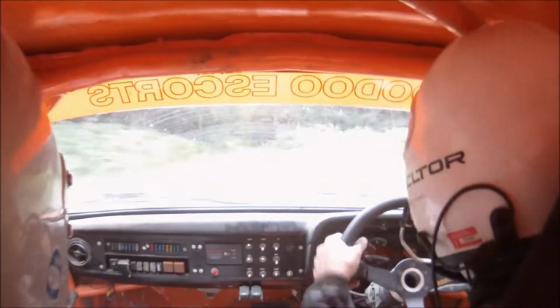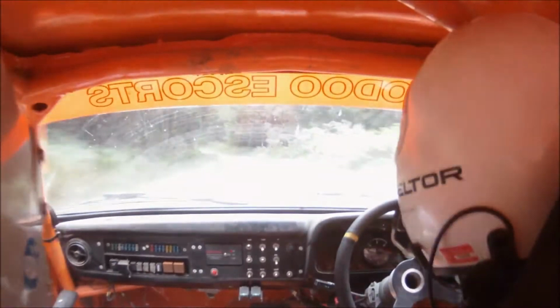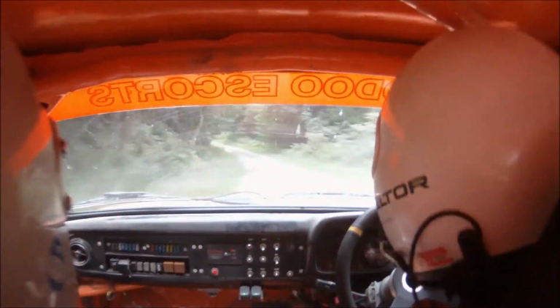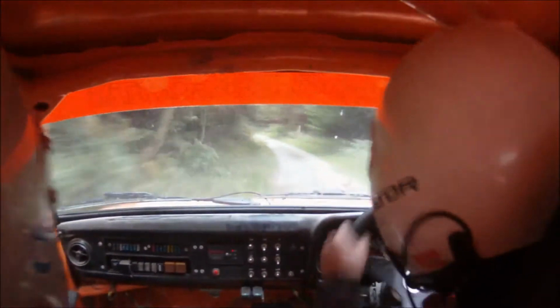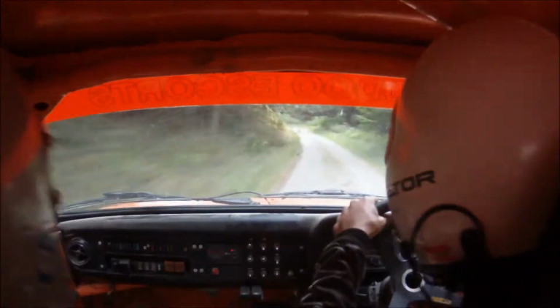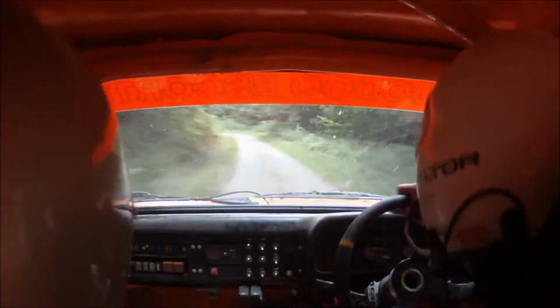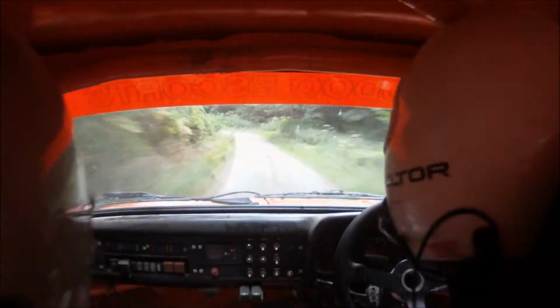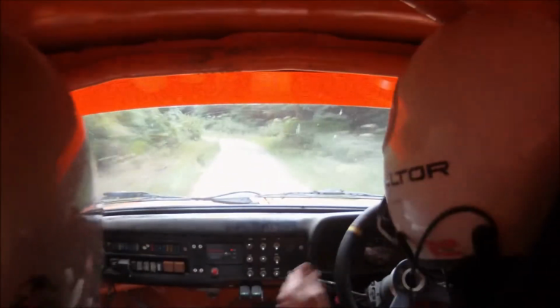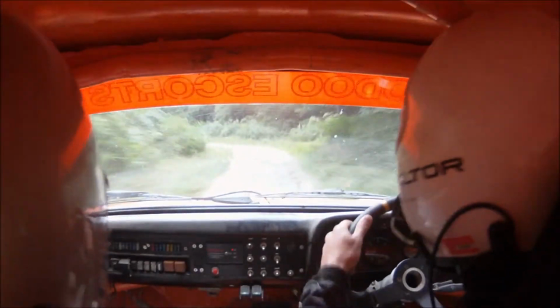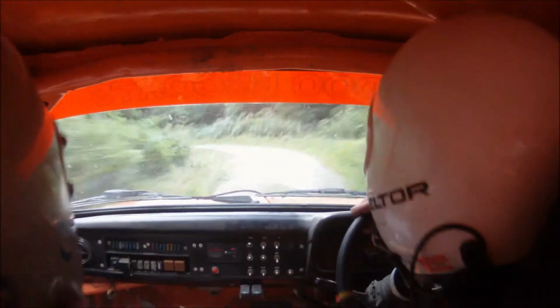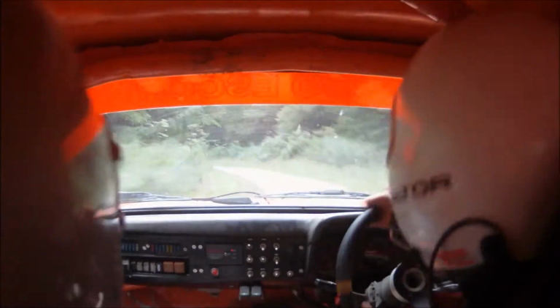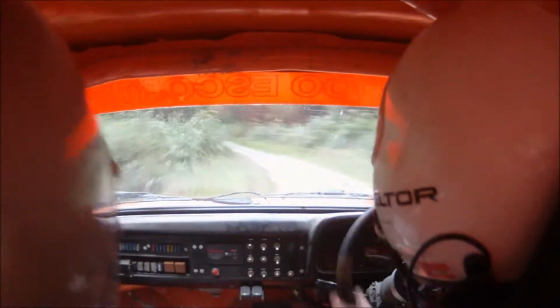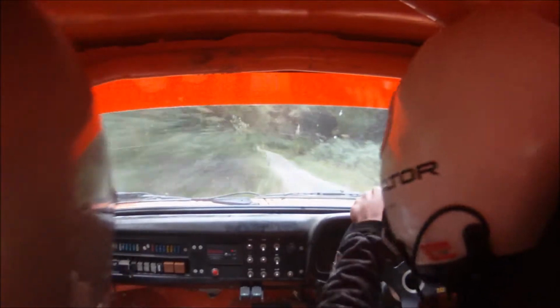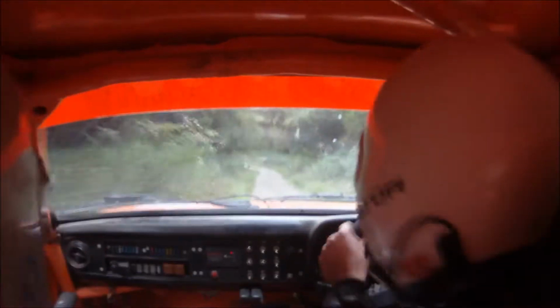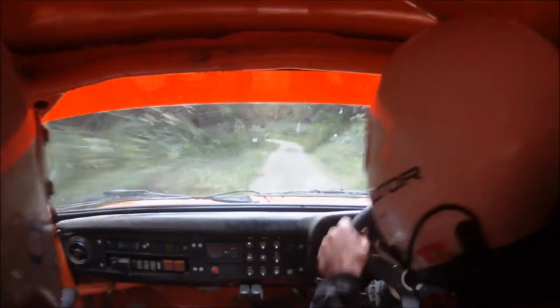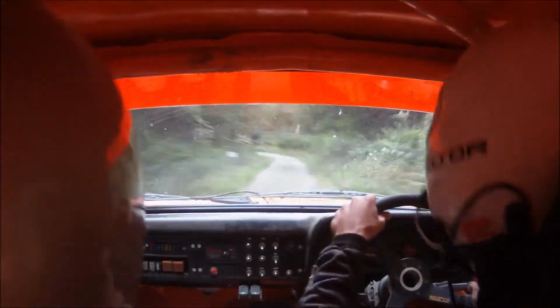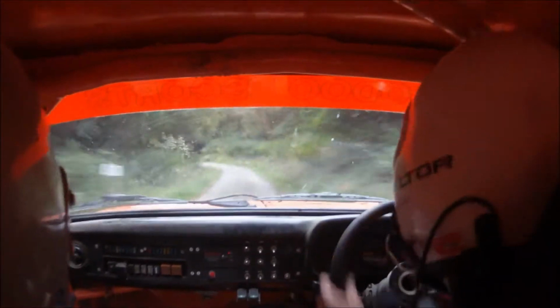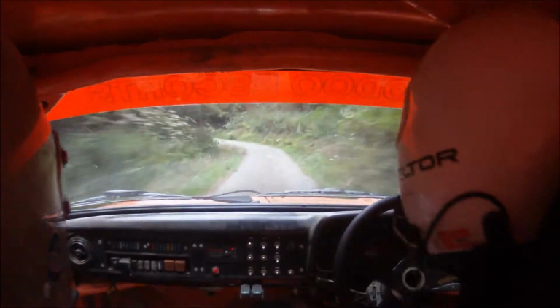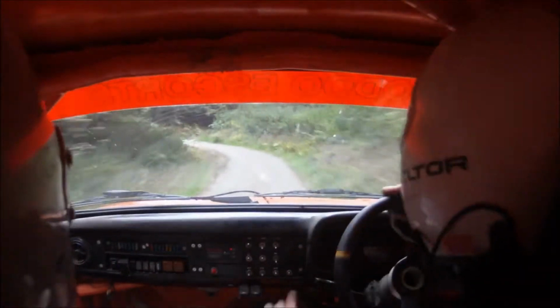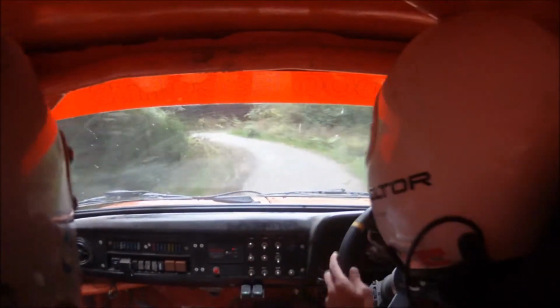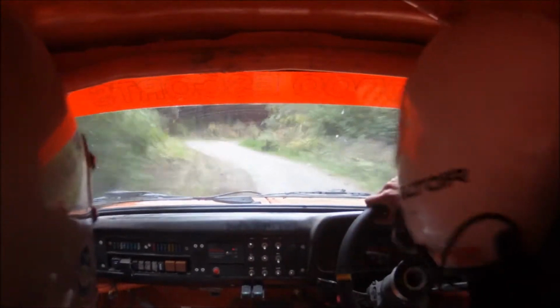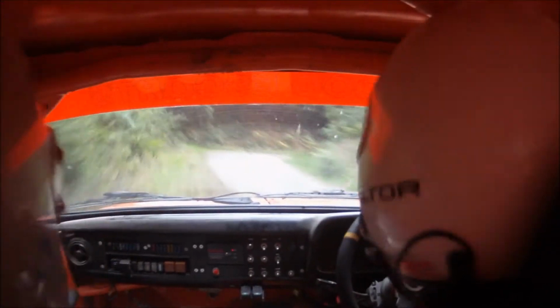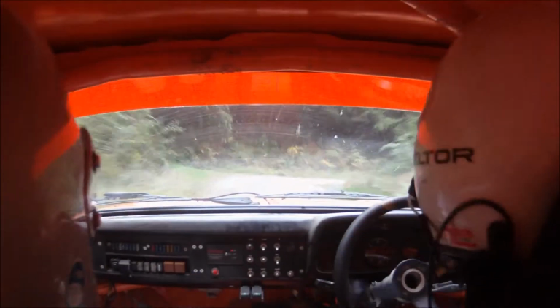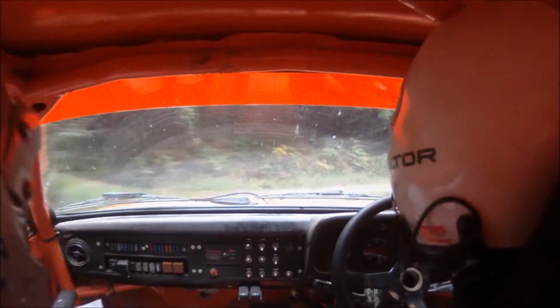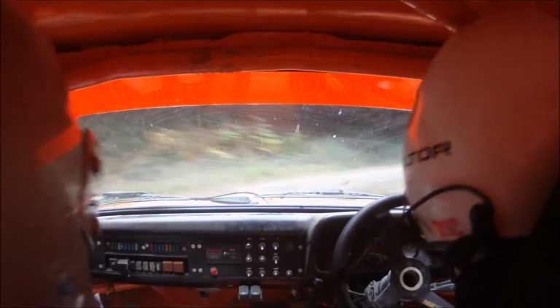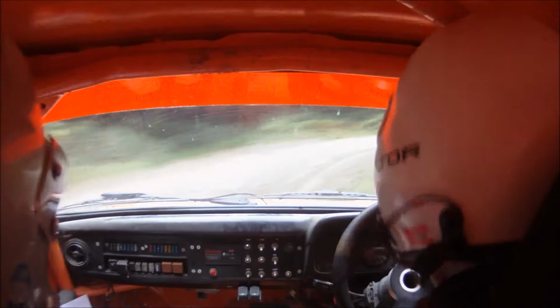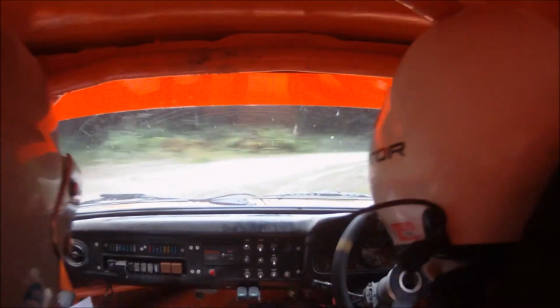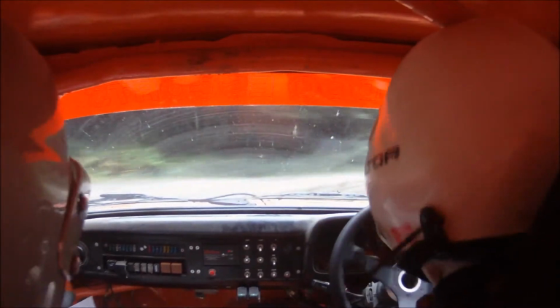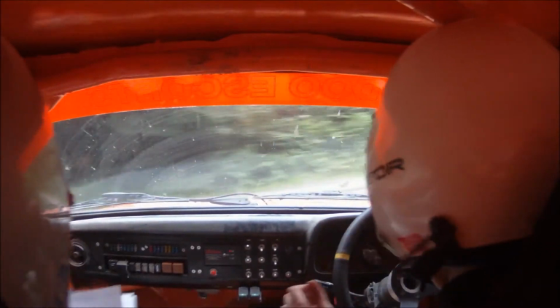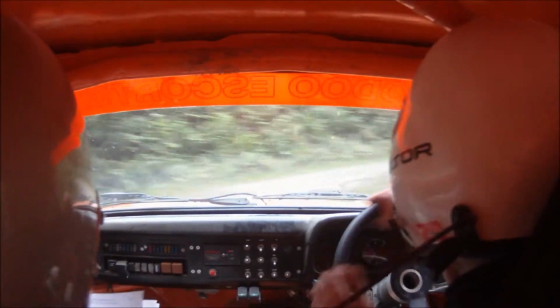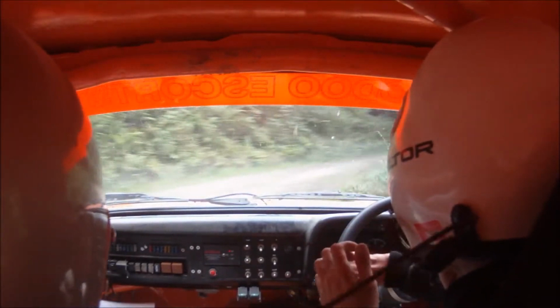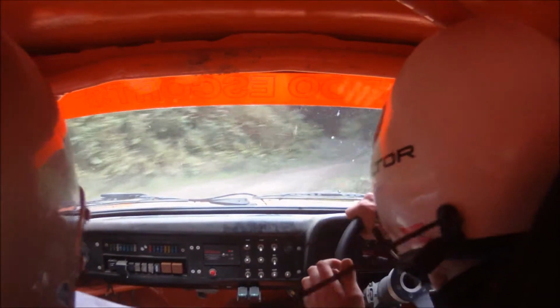40. 2 left line. 60. Care, 2 left. Hairpin right and gravel.